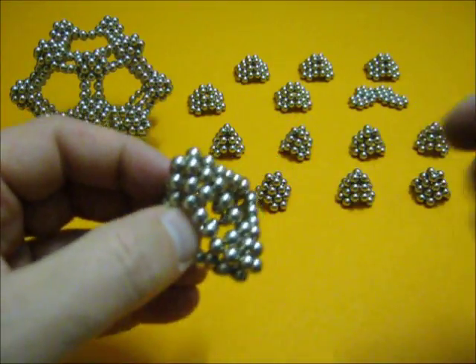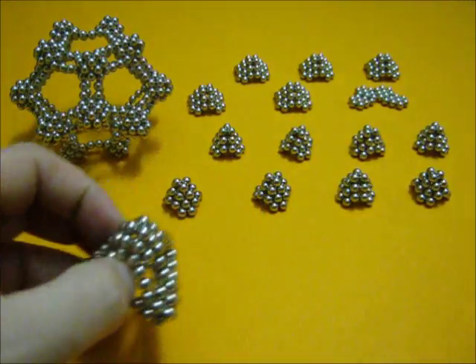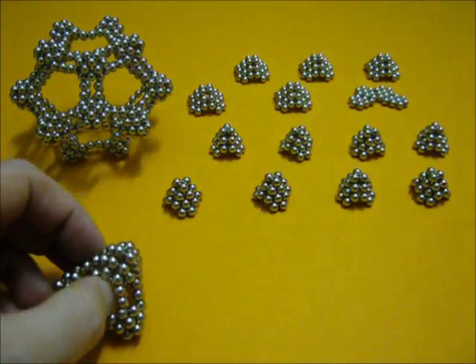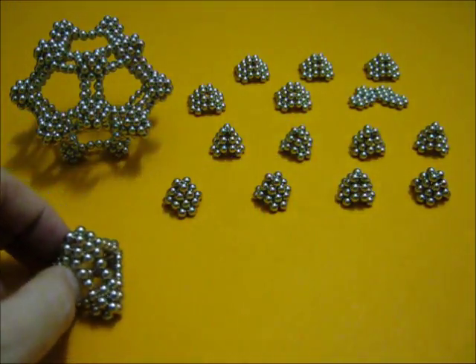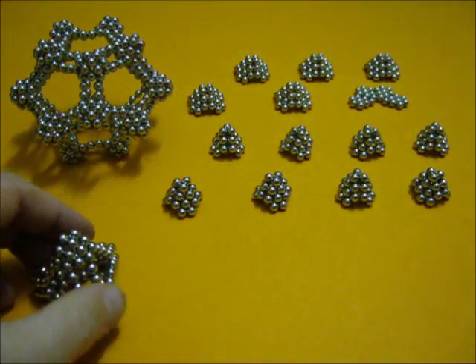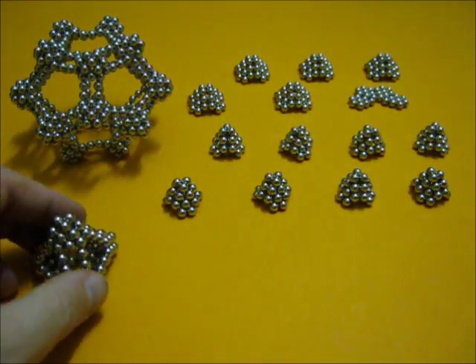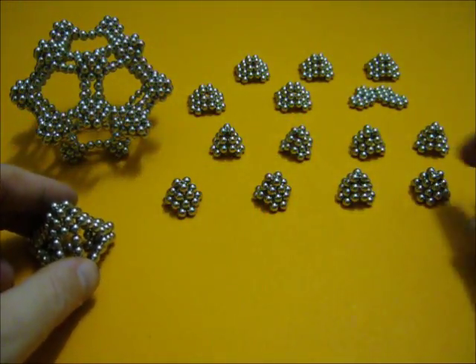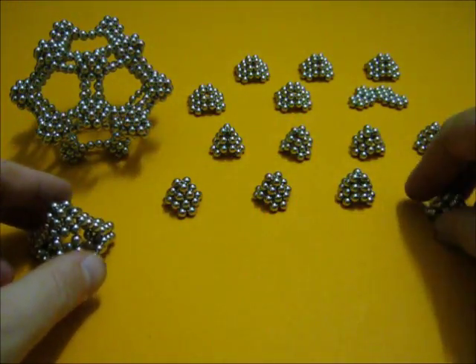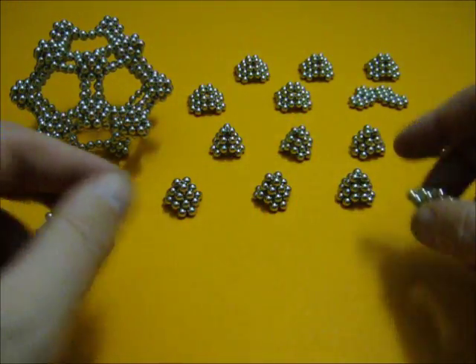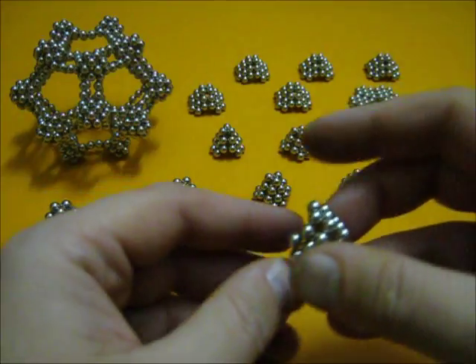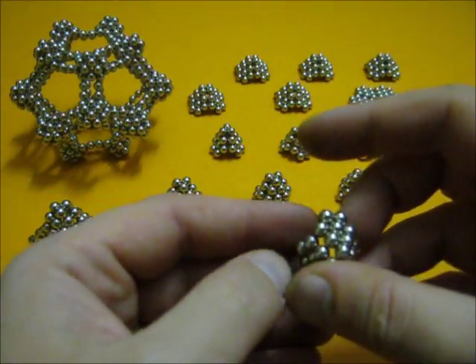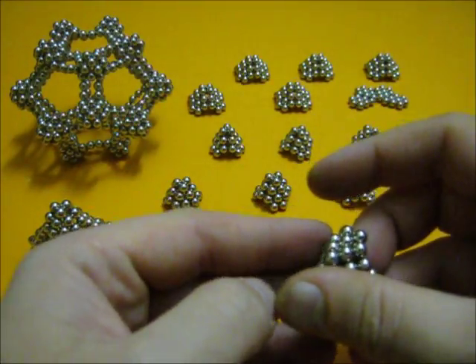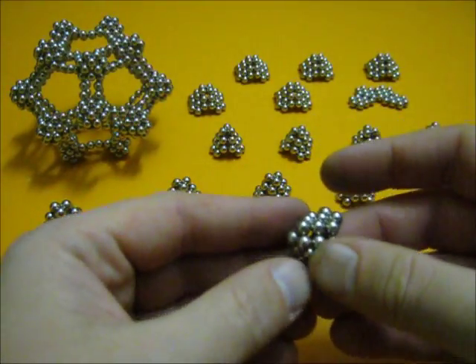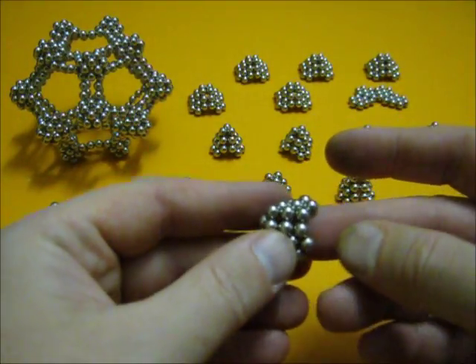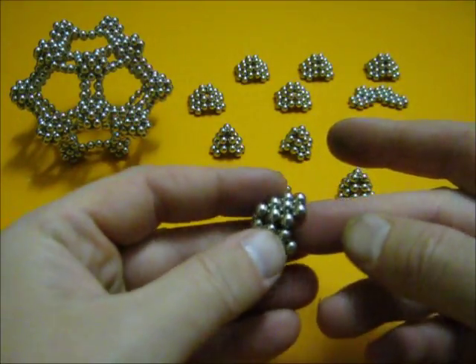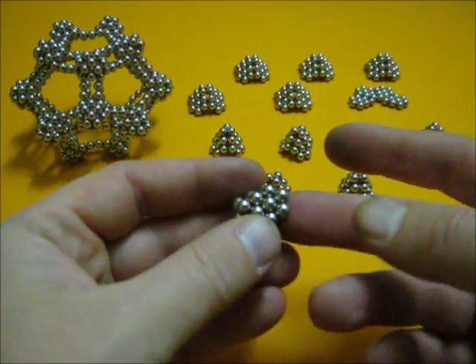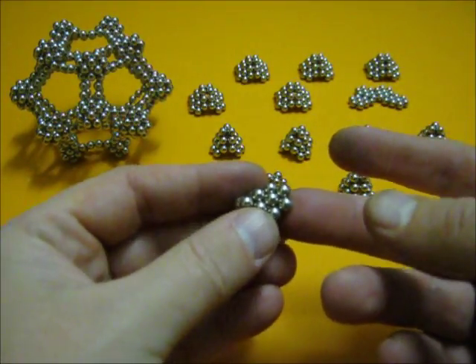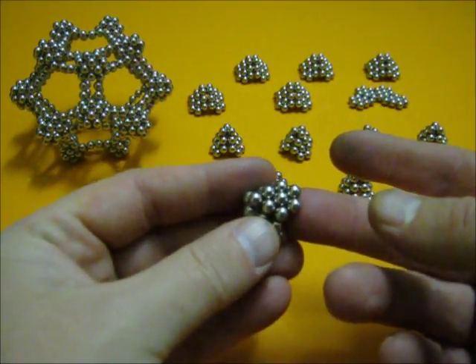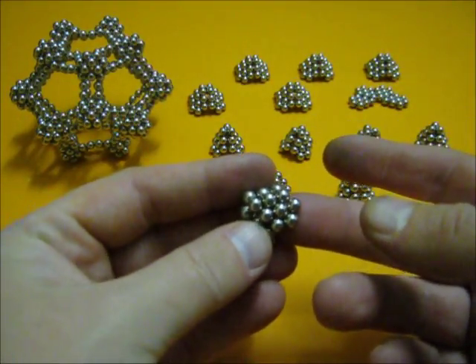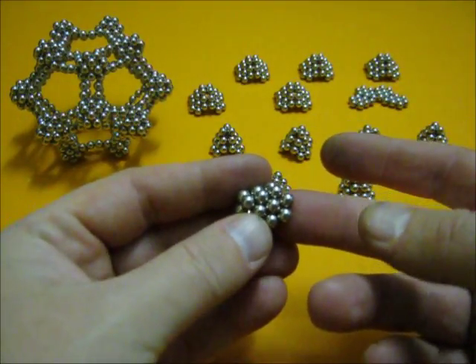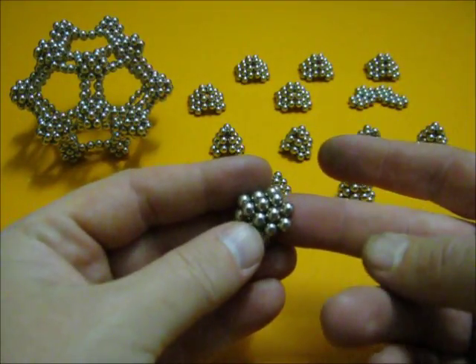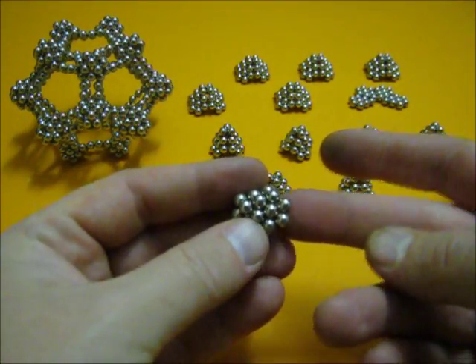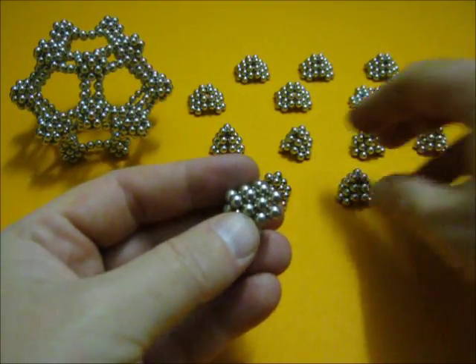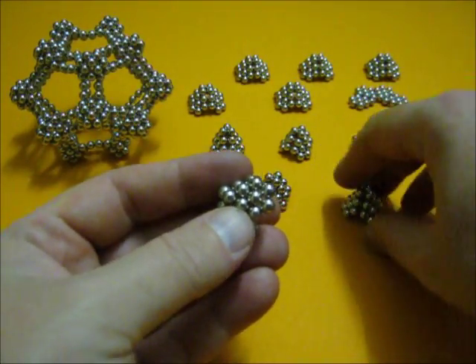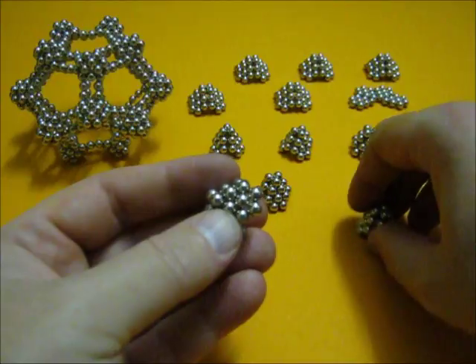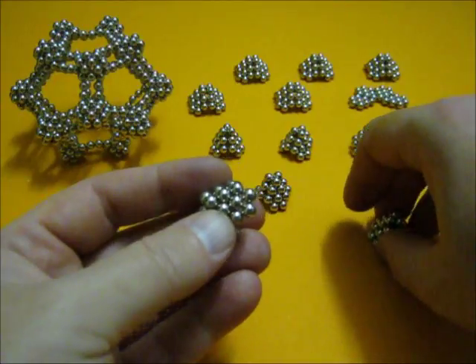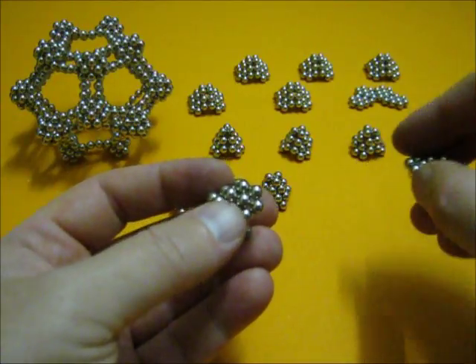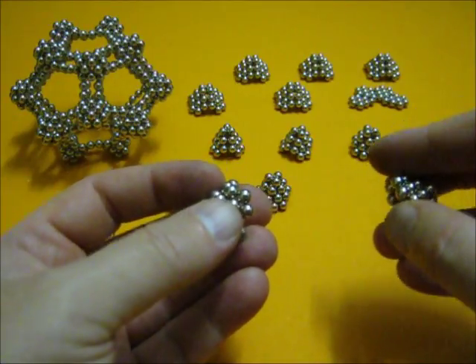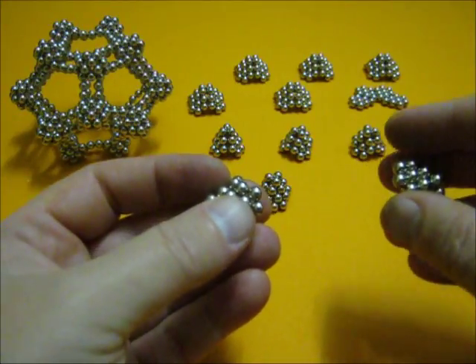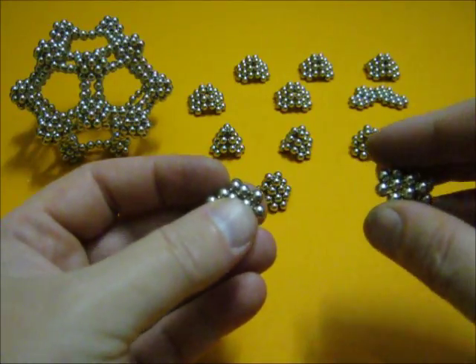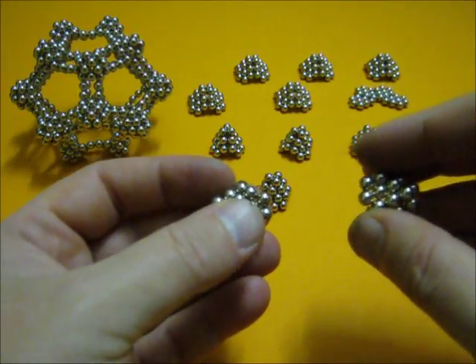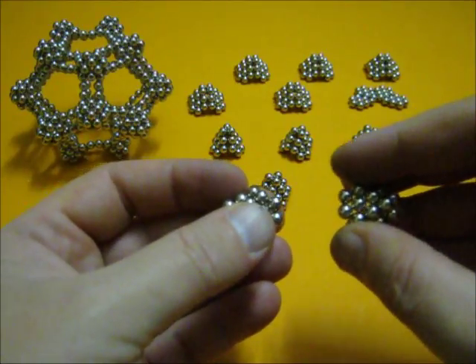Now onto the cube. I need the same elements, just eight instead of four. They're going to be the corners of the cube.